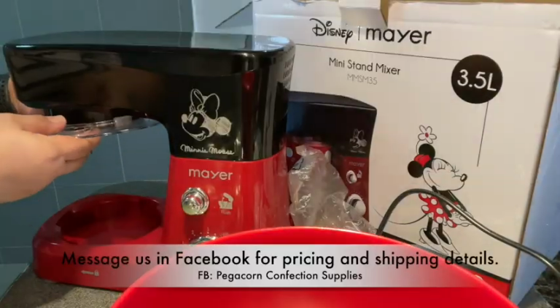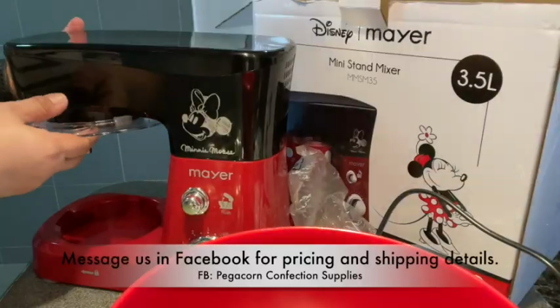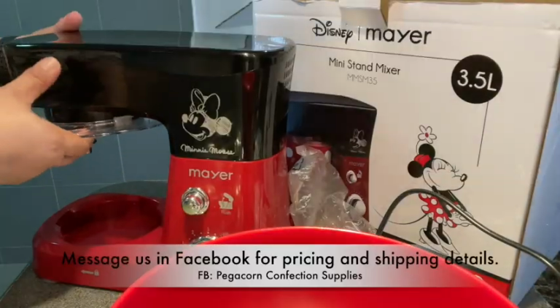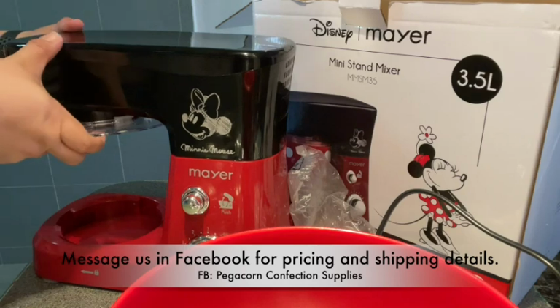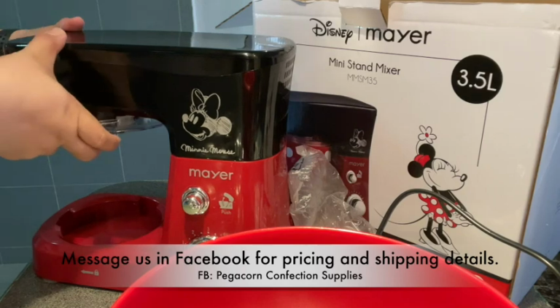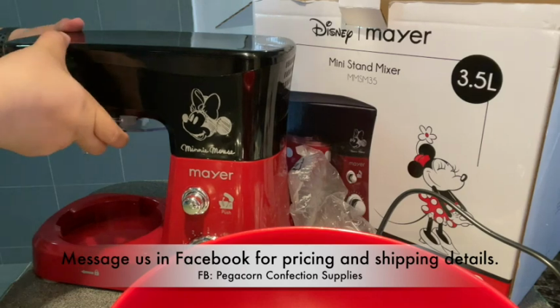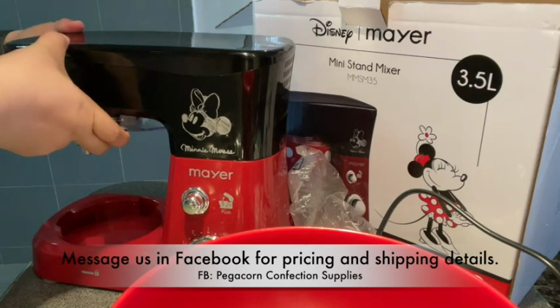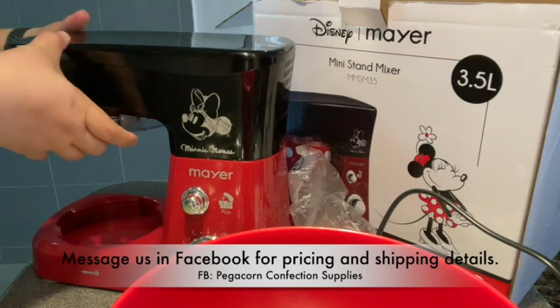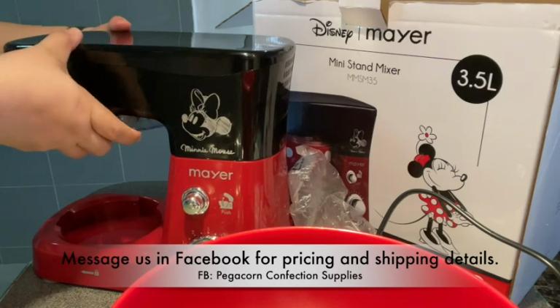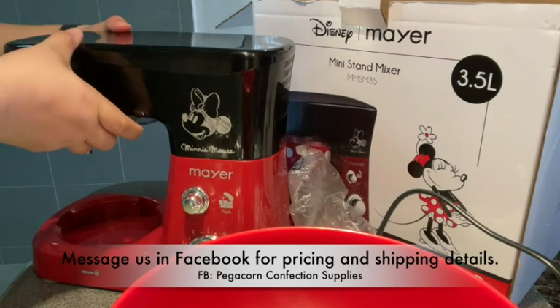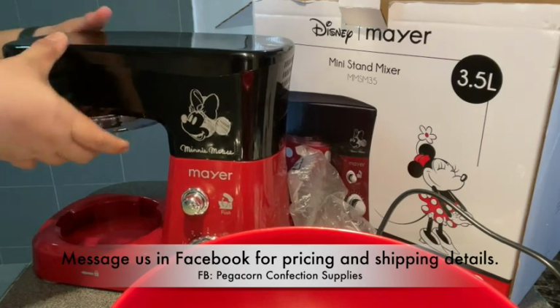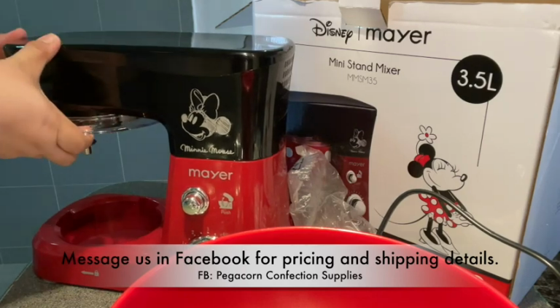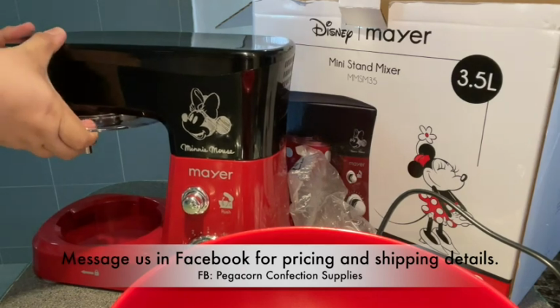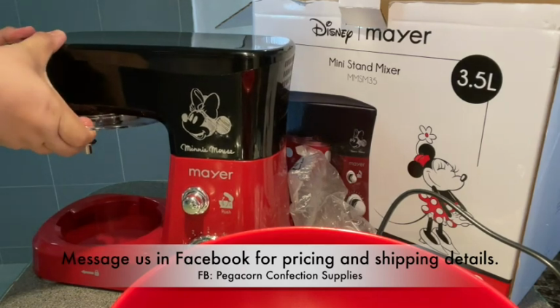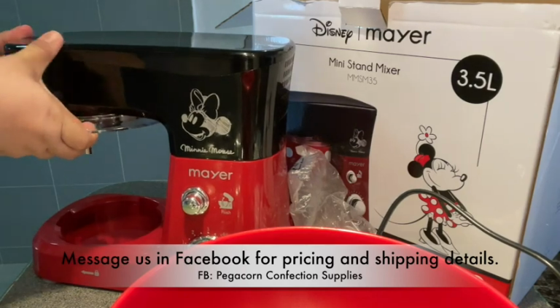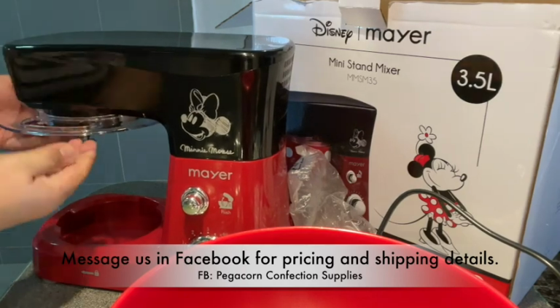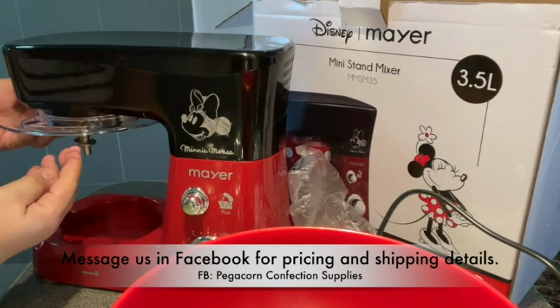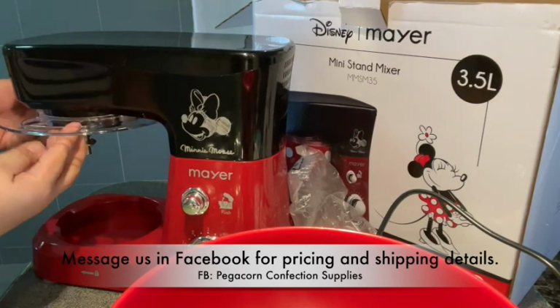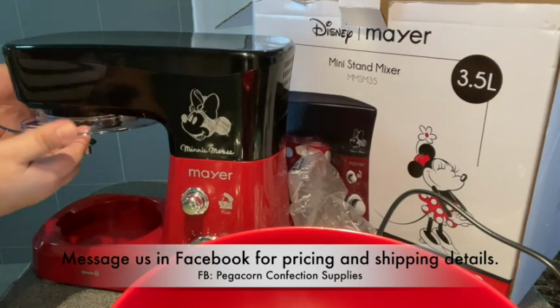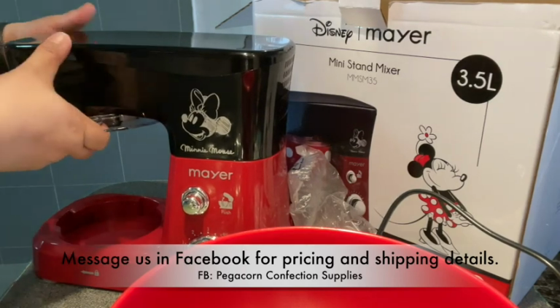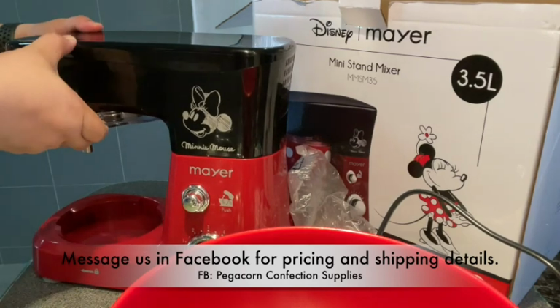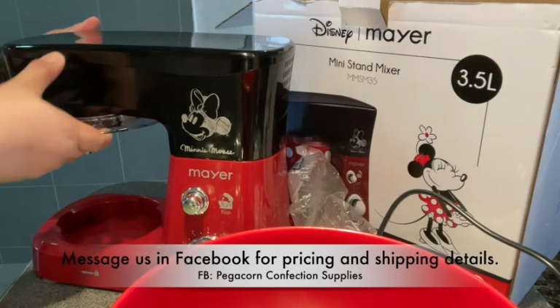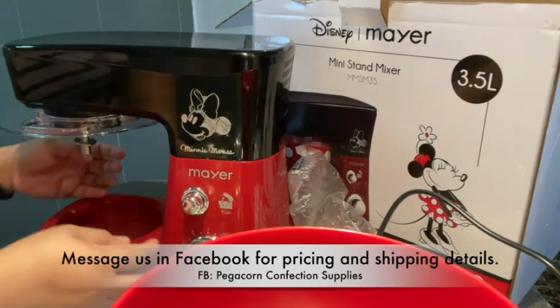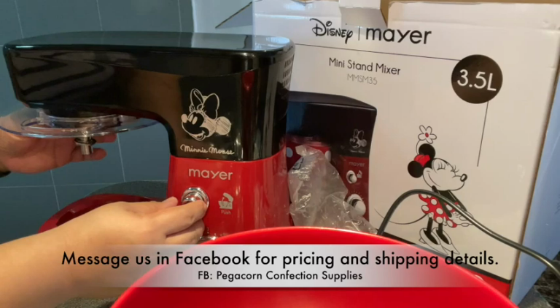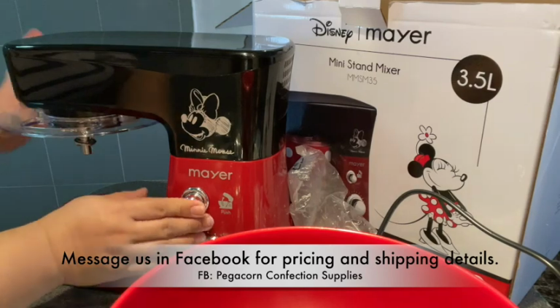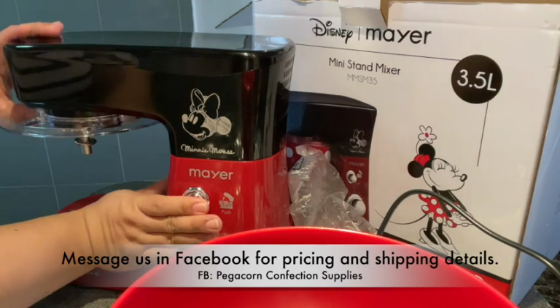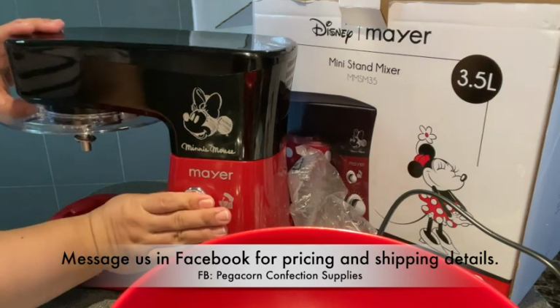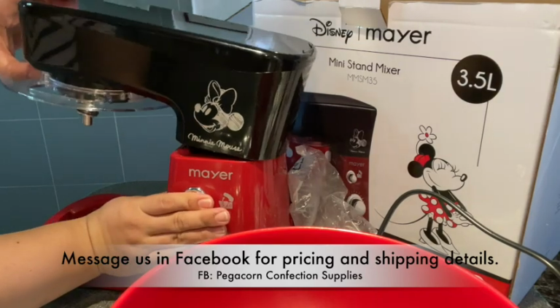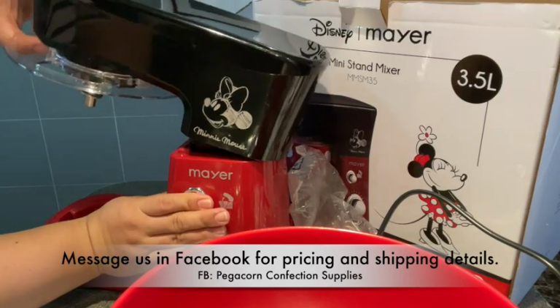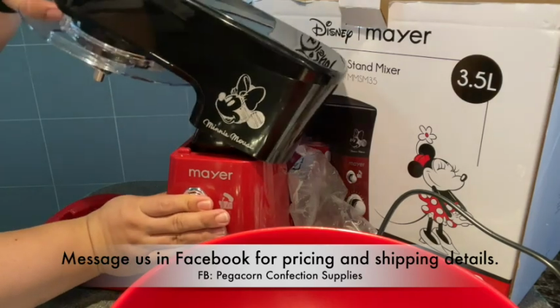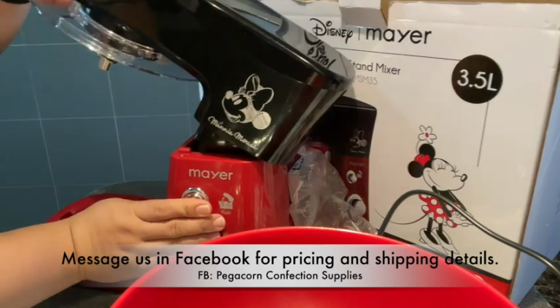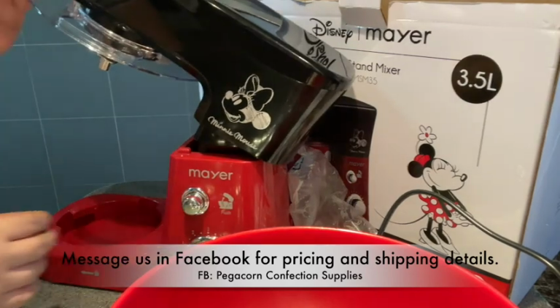This includes a mixing bowl covered with a silicone lock on the side, so it's got a good grip.